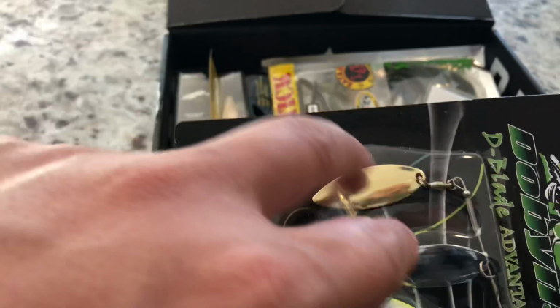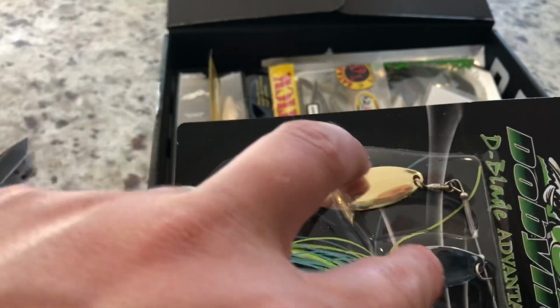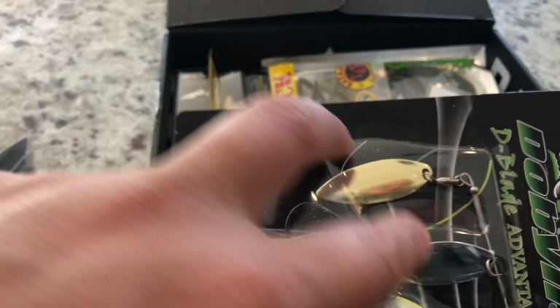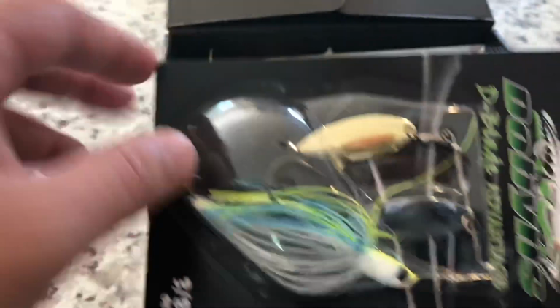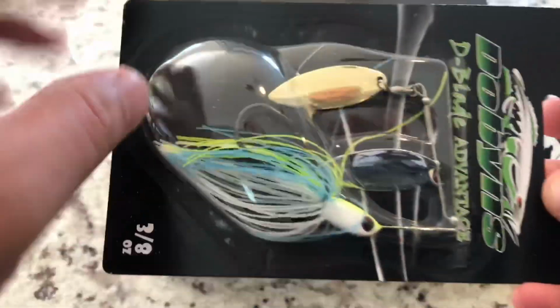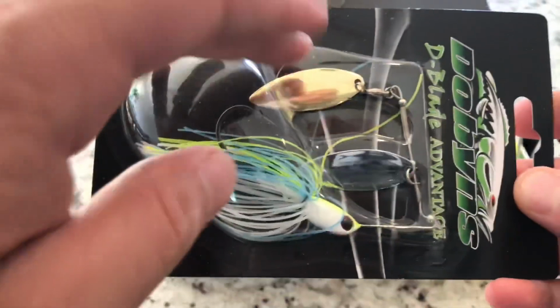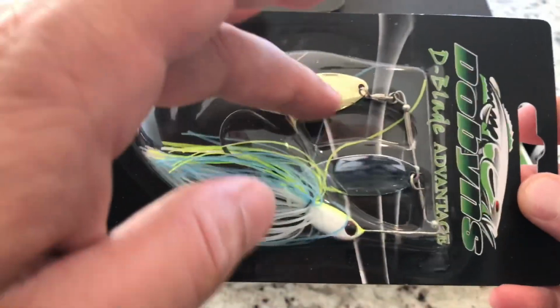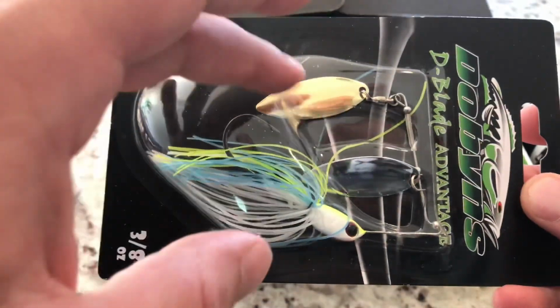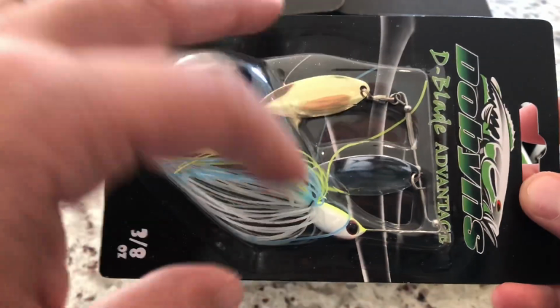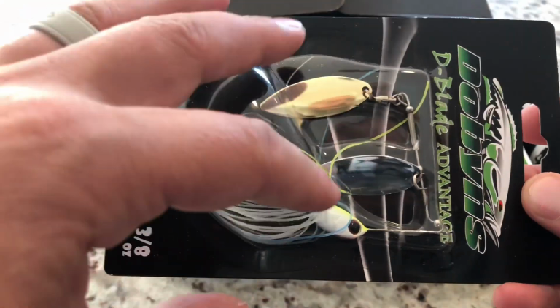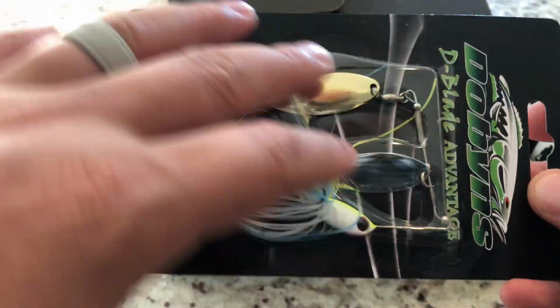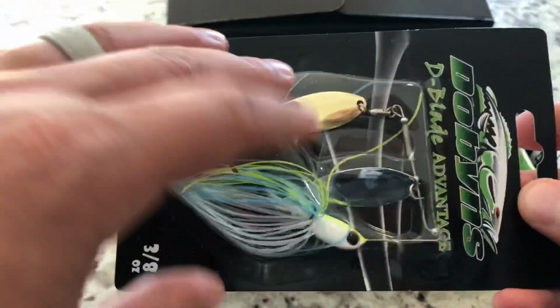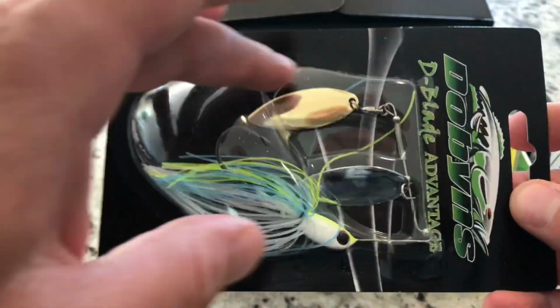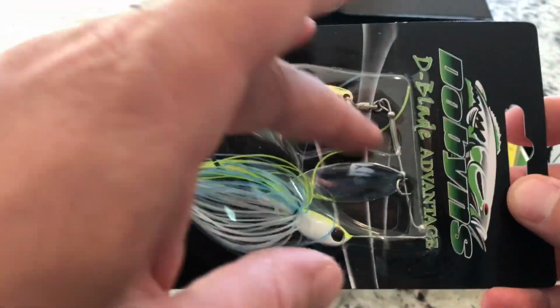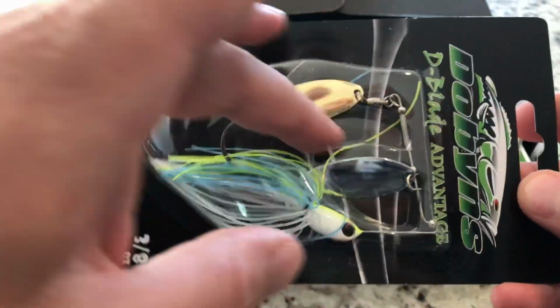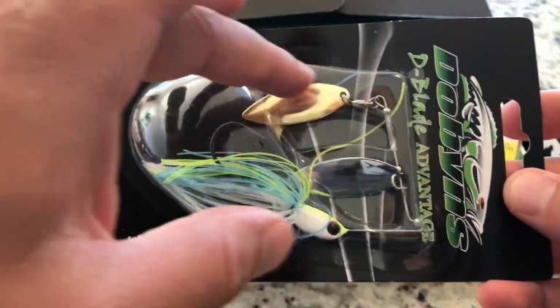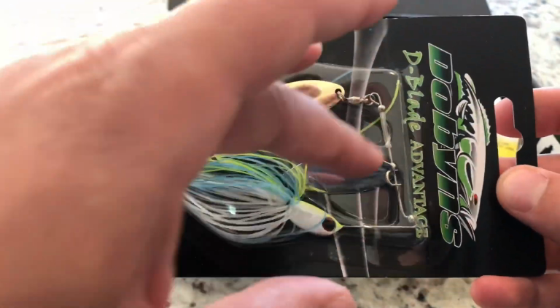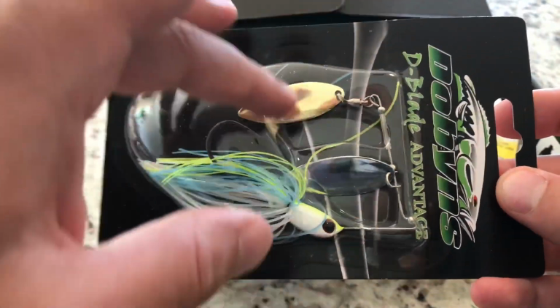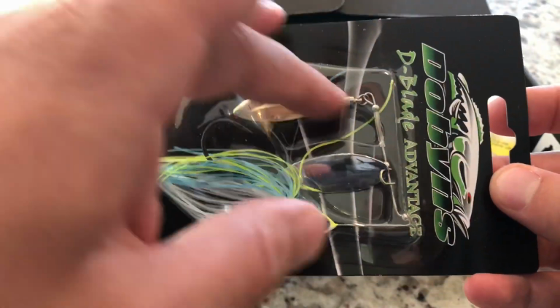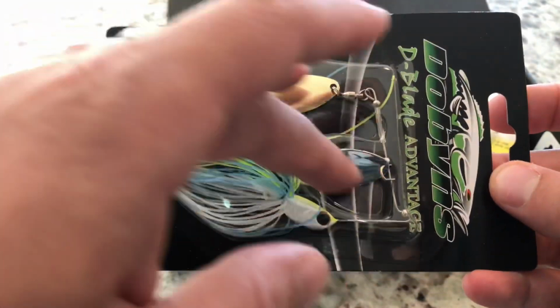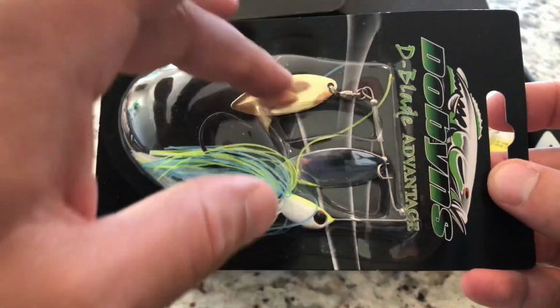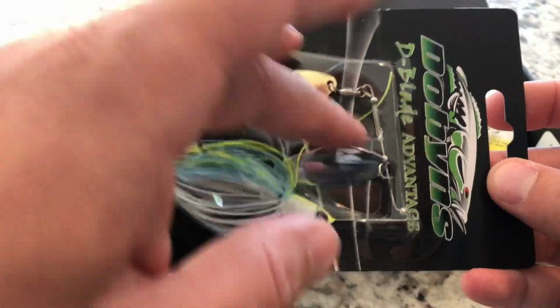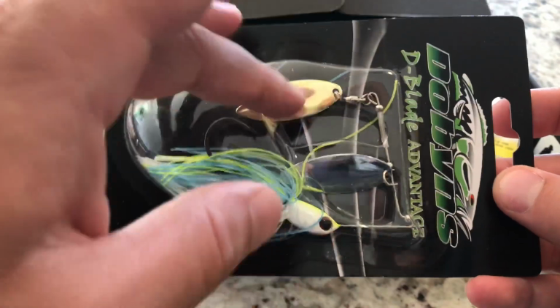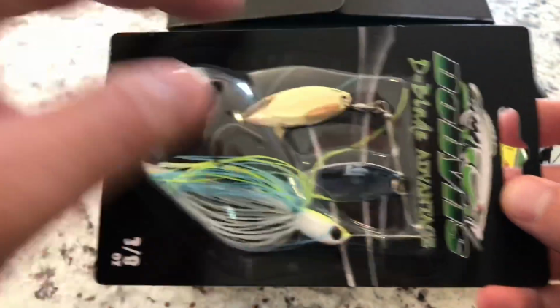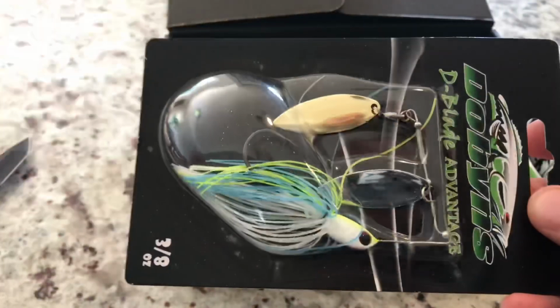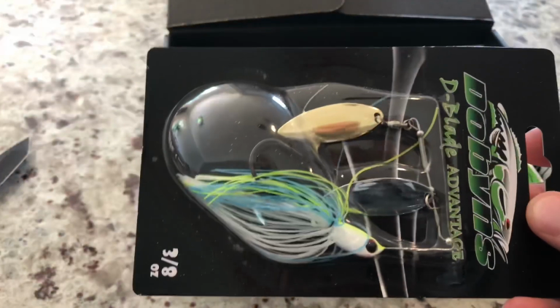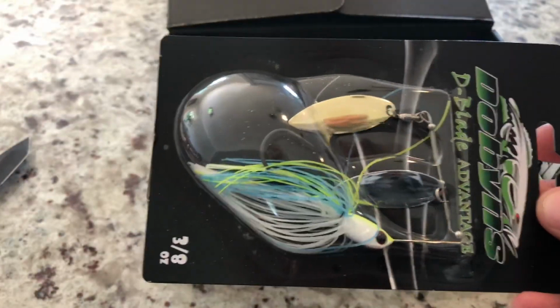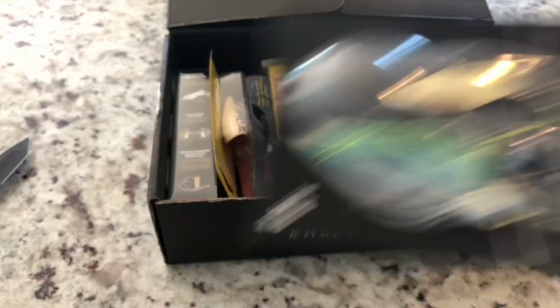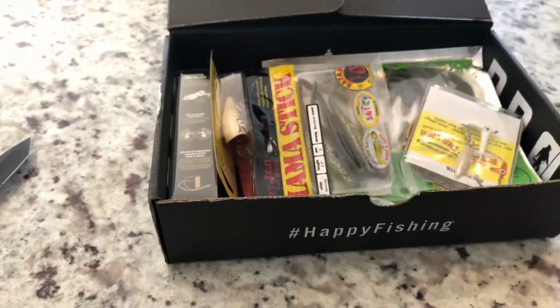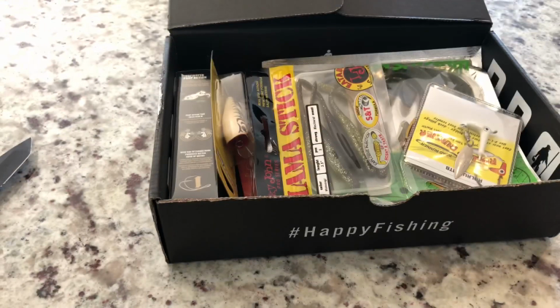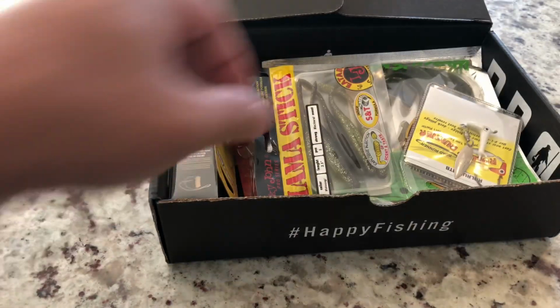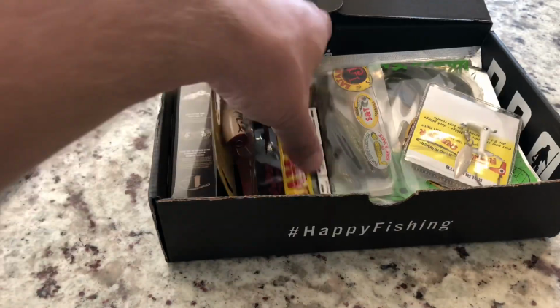This will separate it — like if you're casting it to a school of Shad, these blades will kind of make it stand out. Very cool.